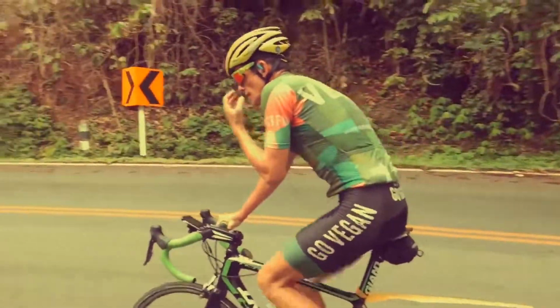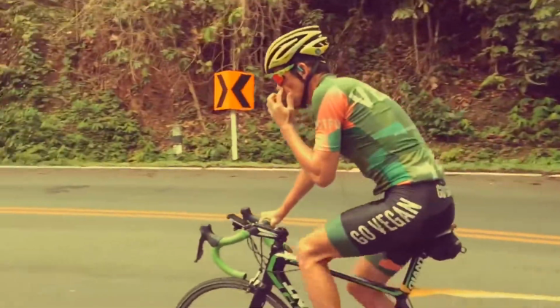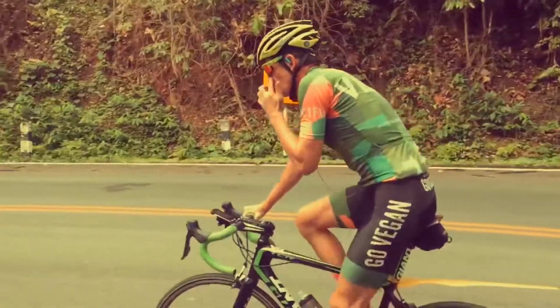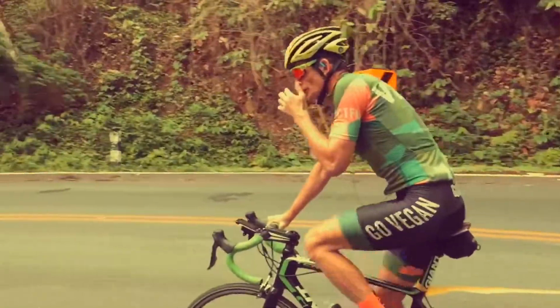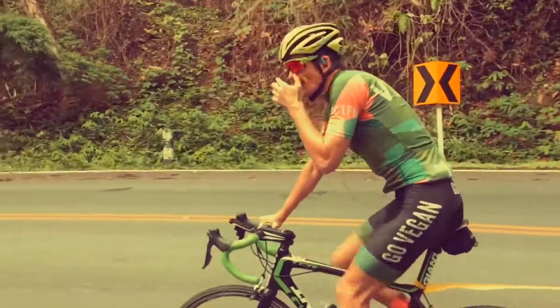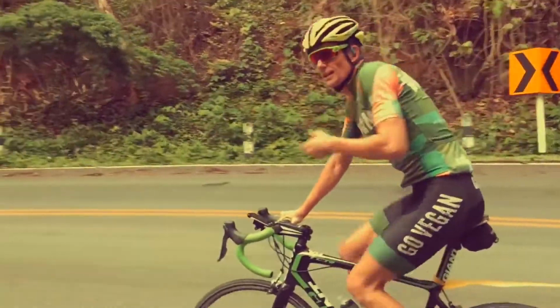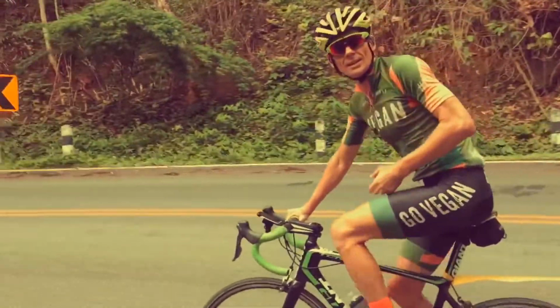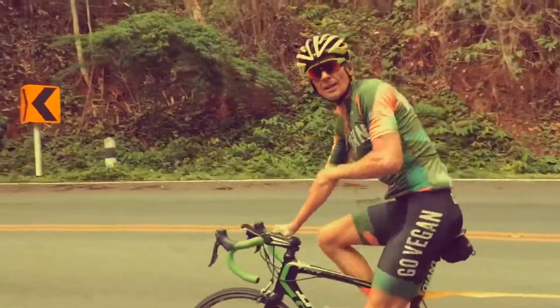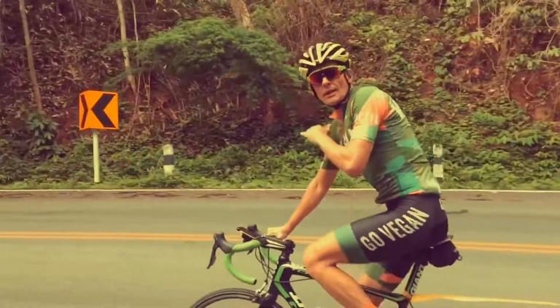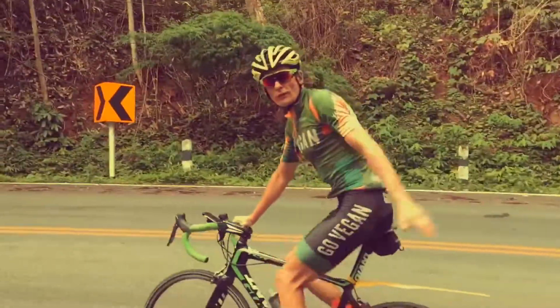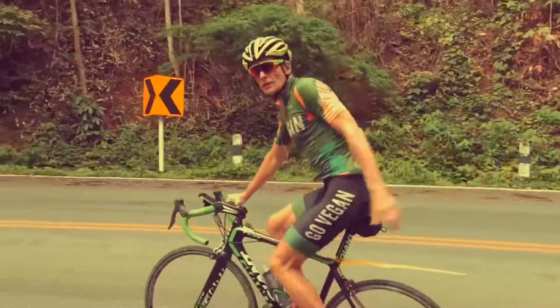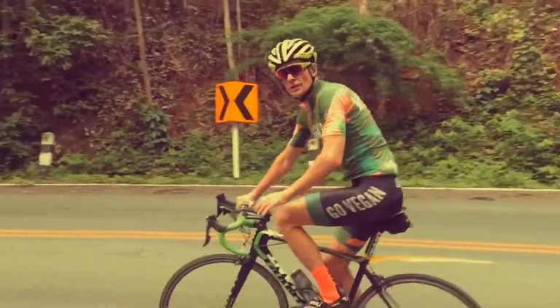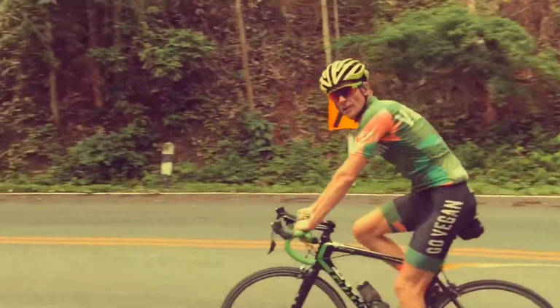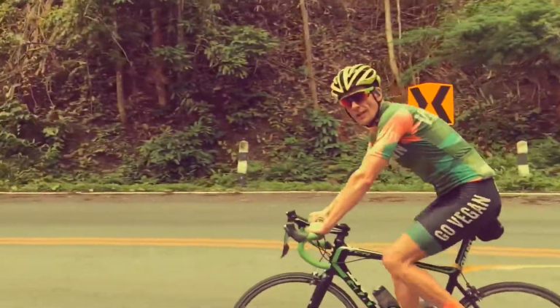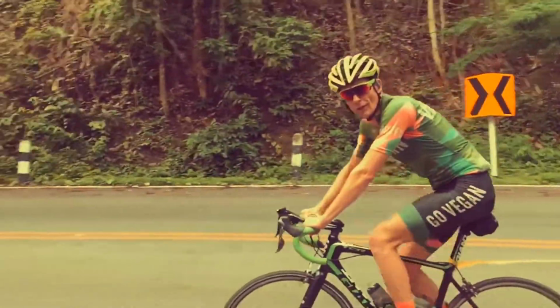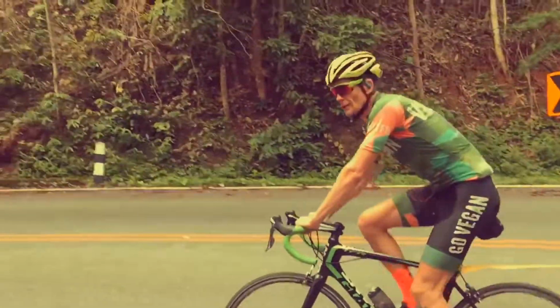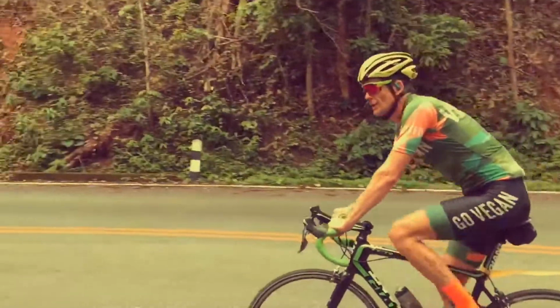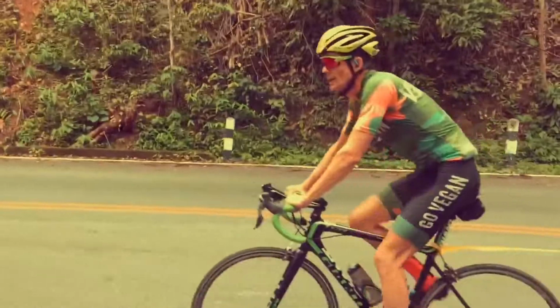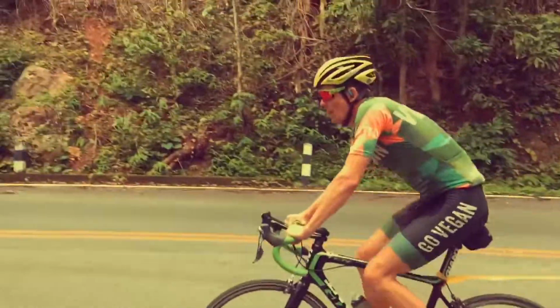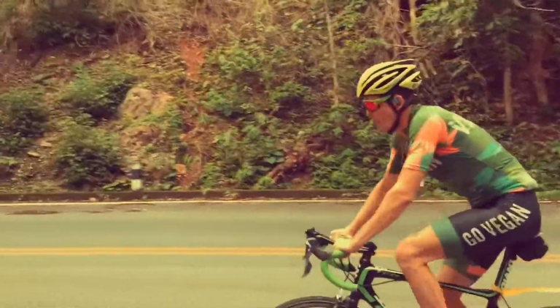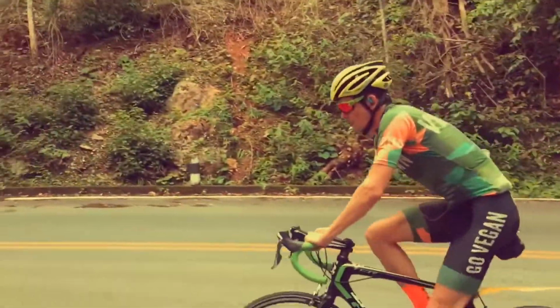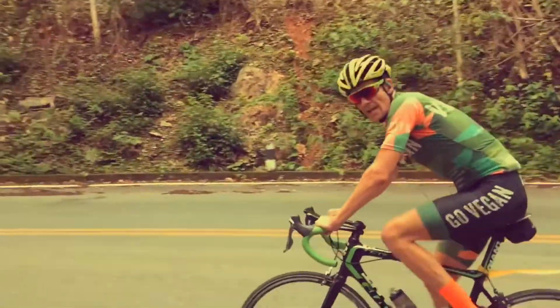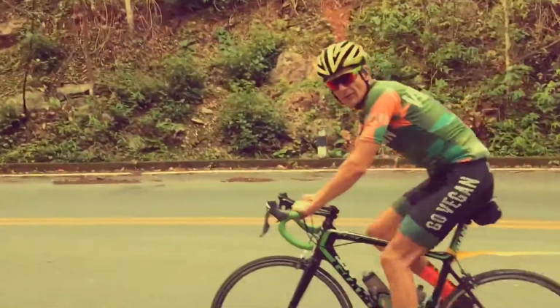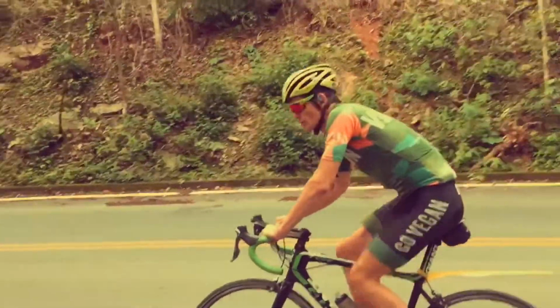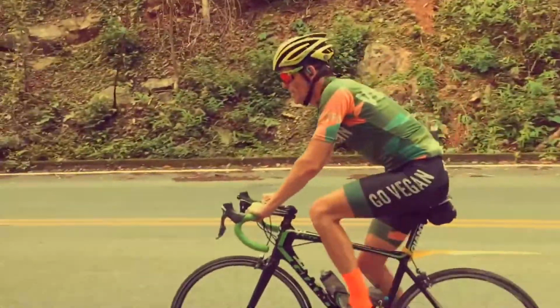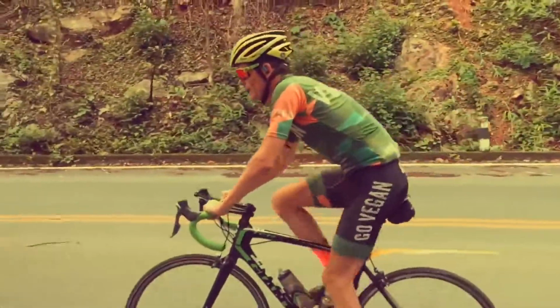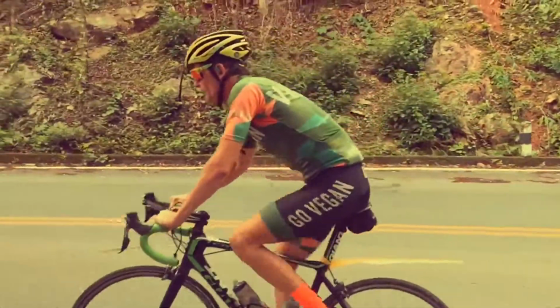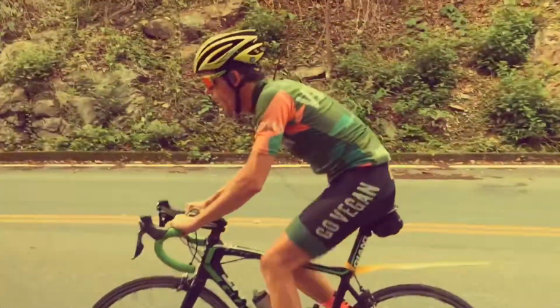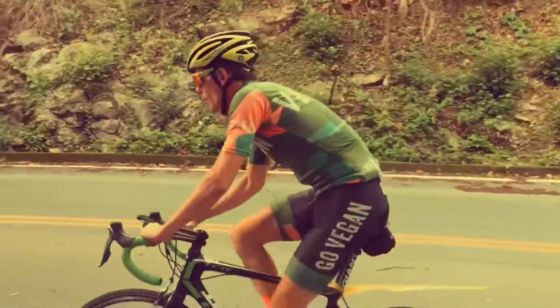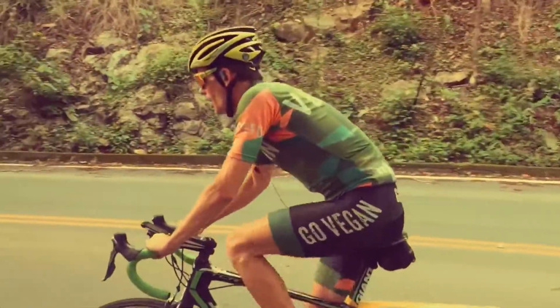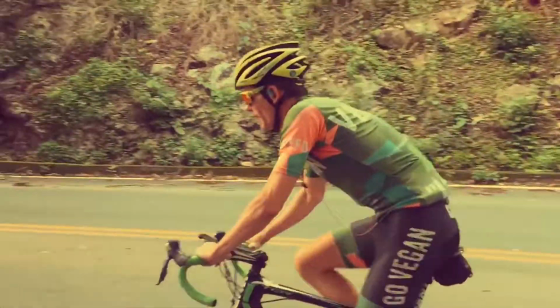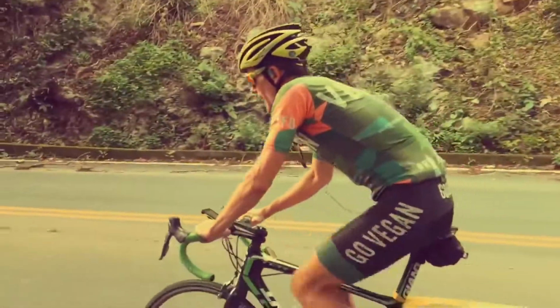If someone says breathe through your nose and keep your mouth shut, they've got no clue. Open mouth. Watch Lance Armstrong, watch all the top hitters — open mouth, relax.